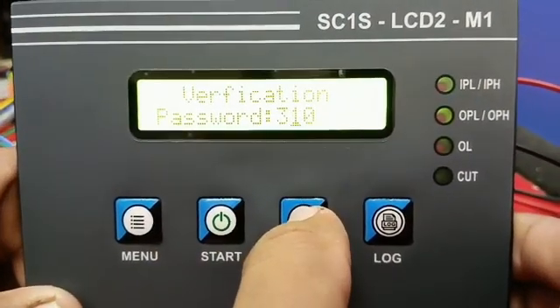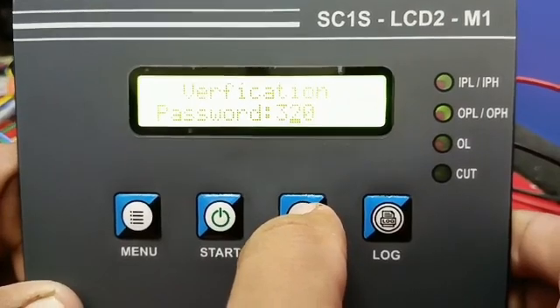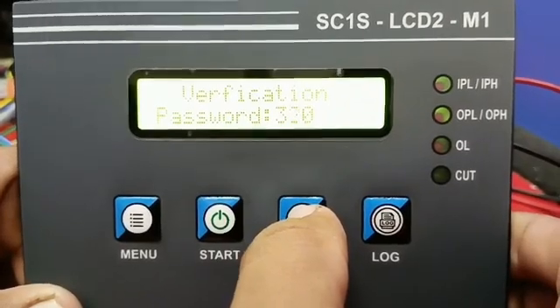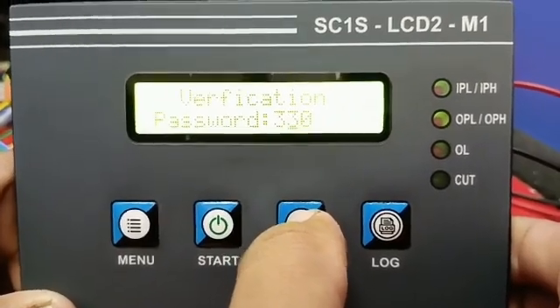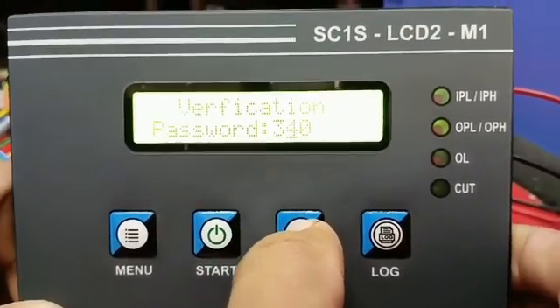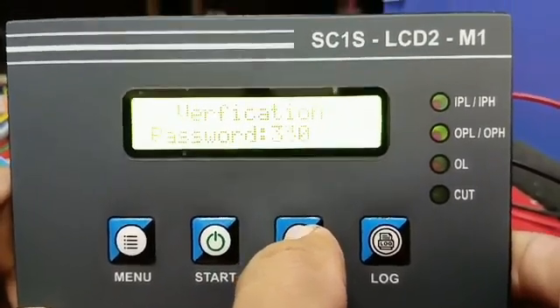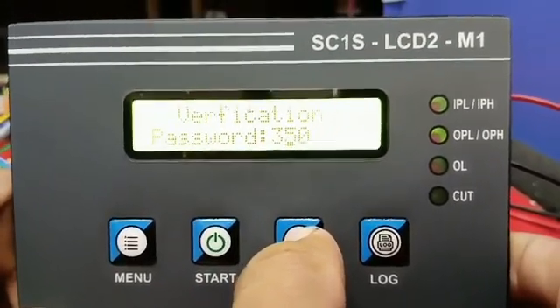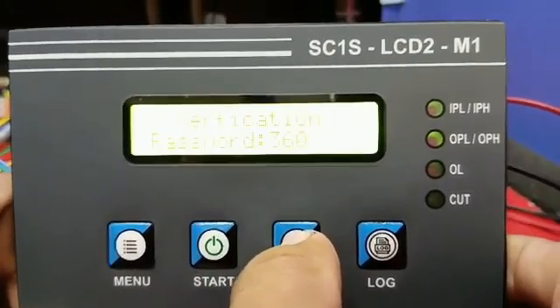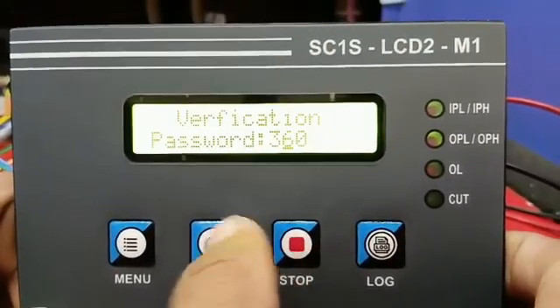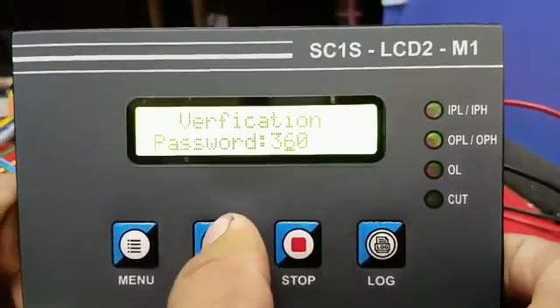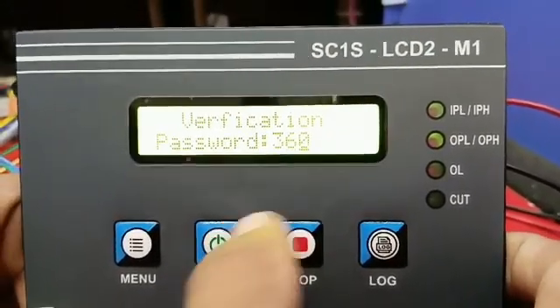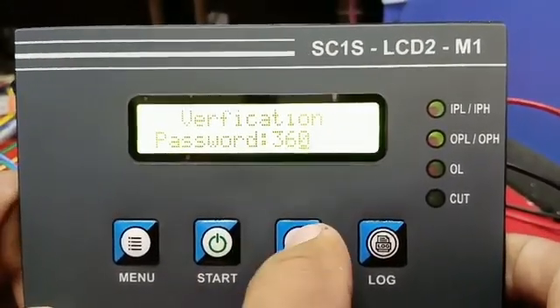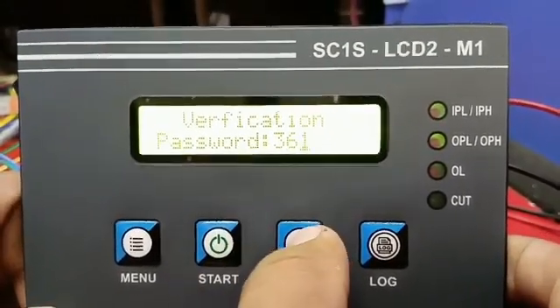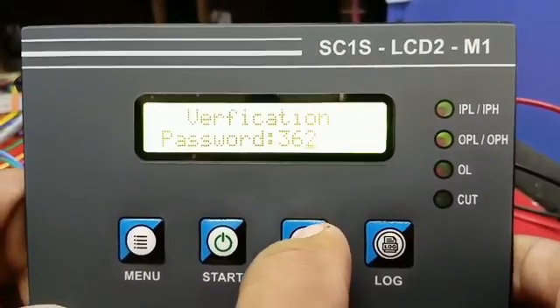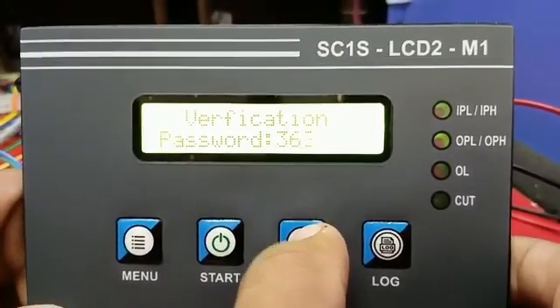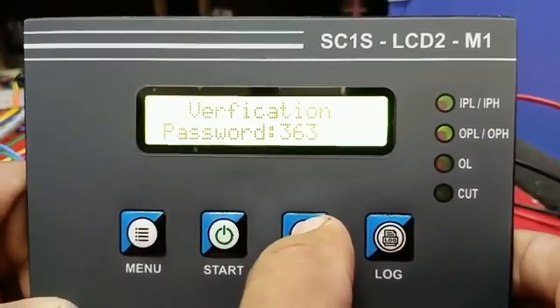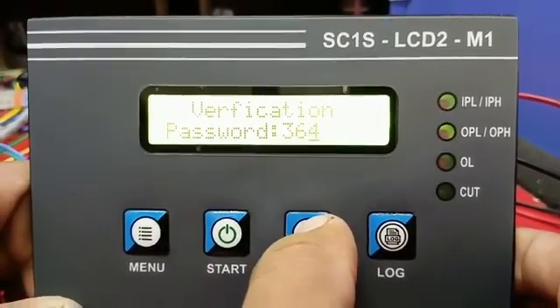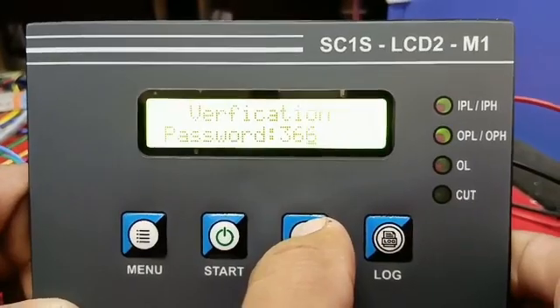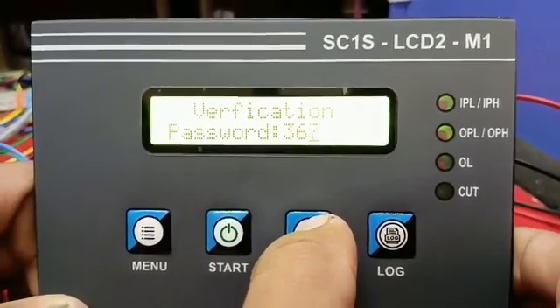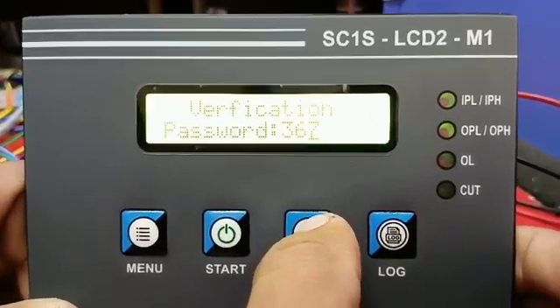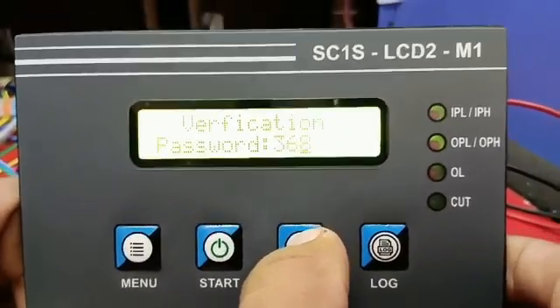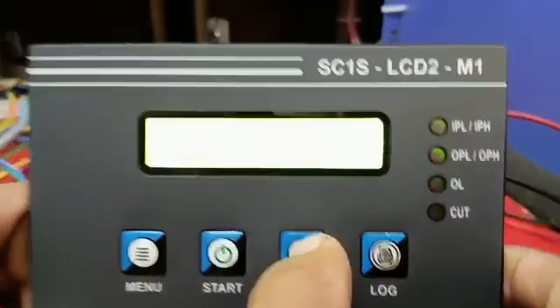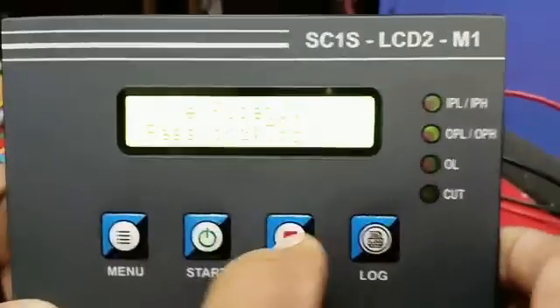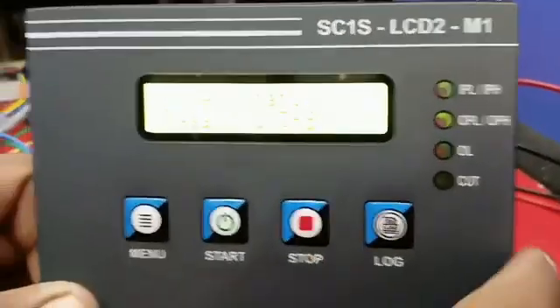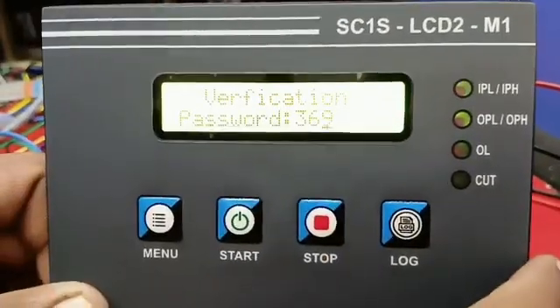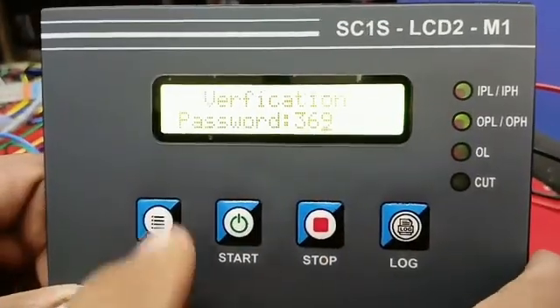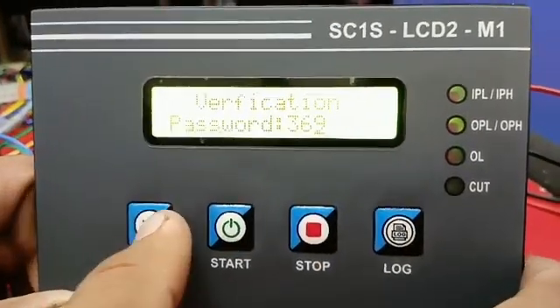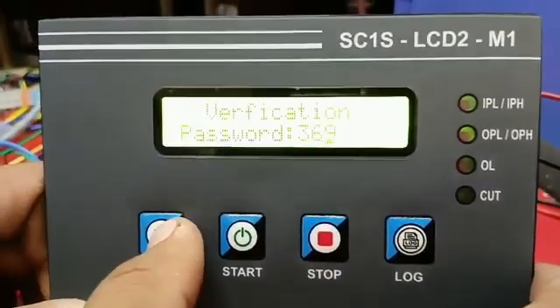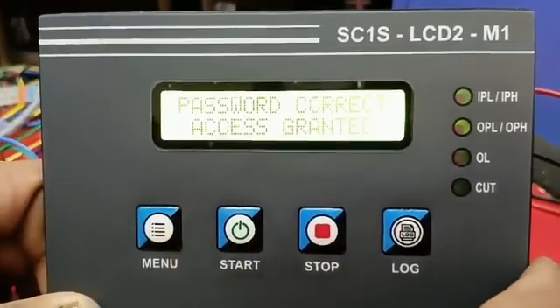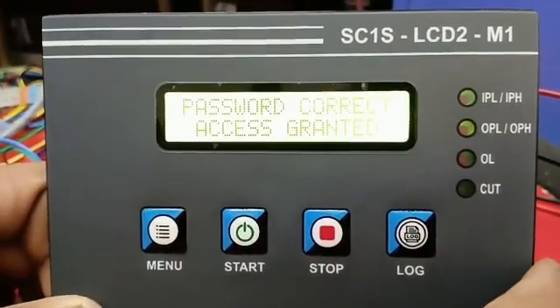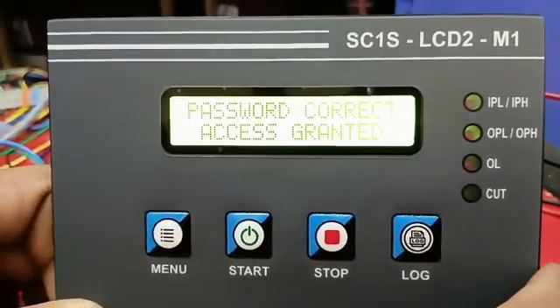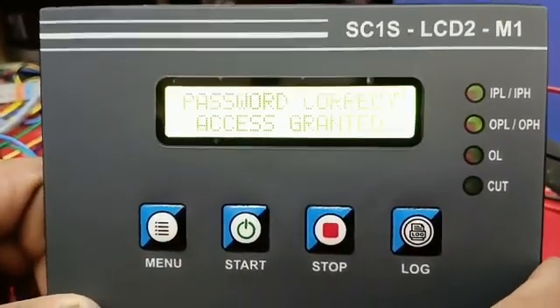Enter 3, 6, 9 to input the password. Then press the Menu button.